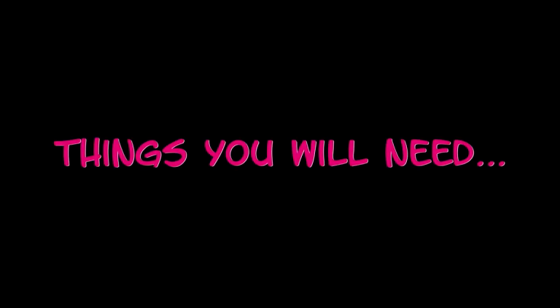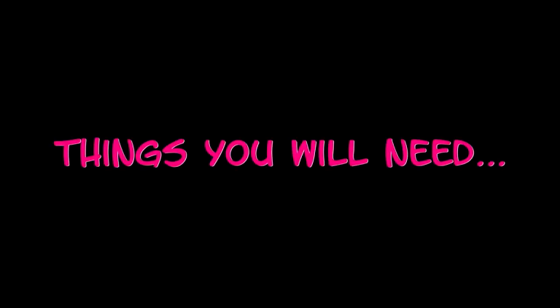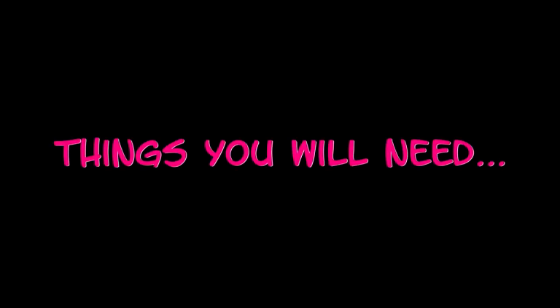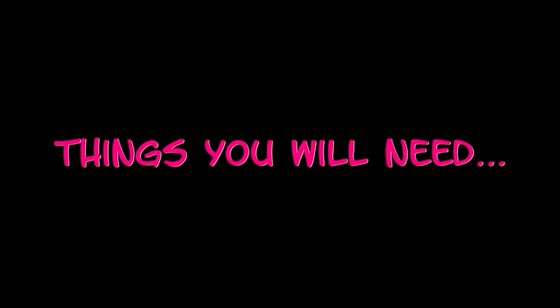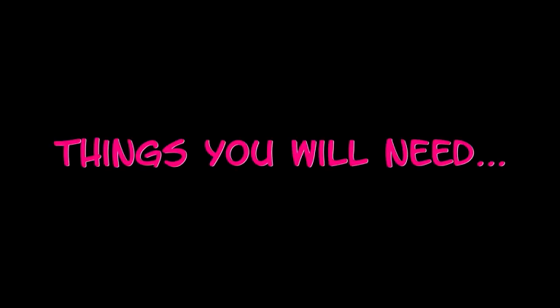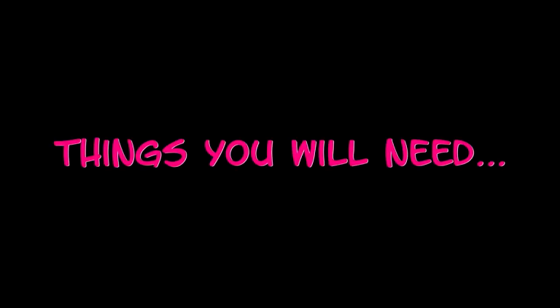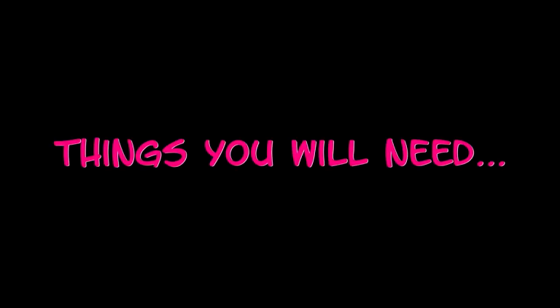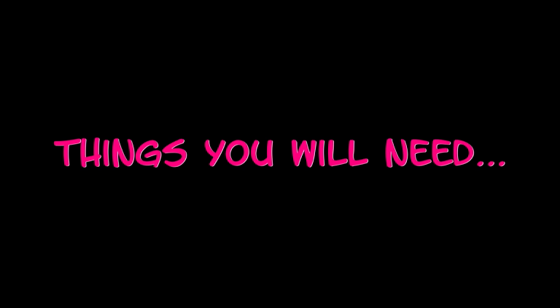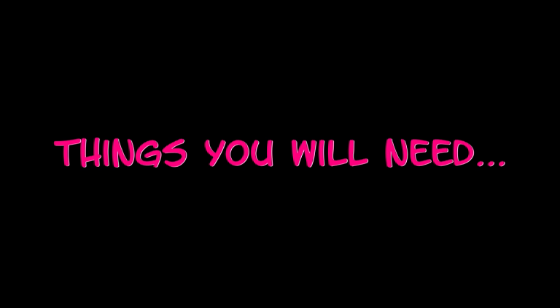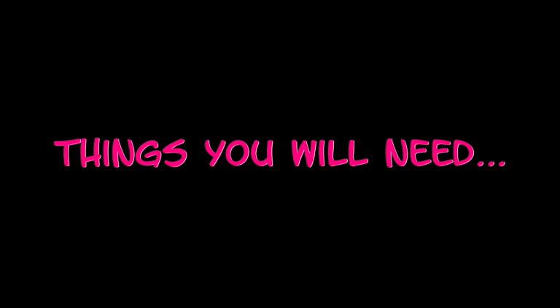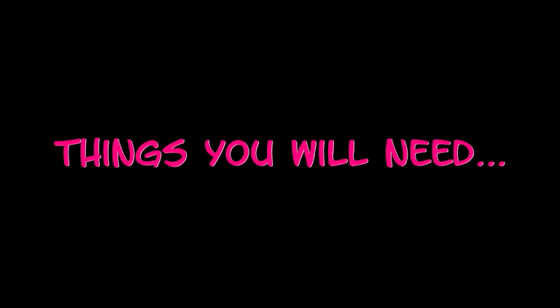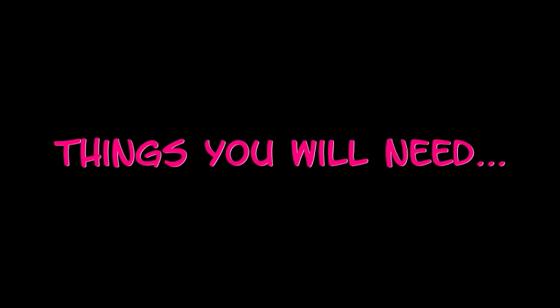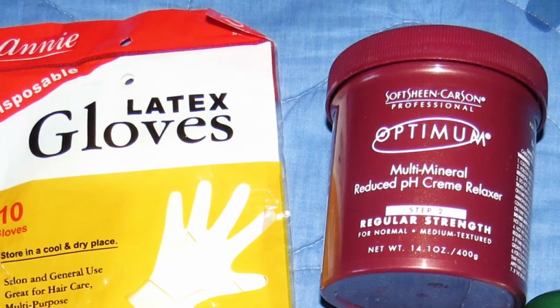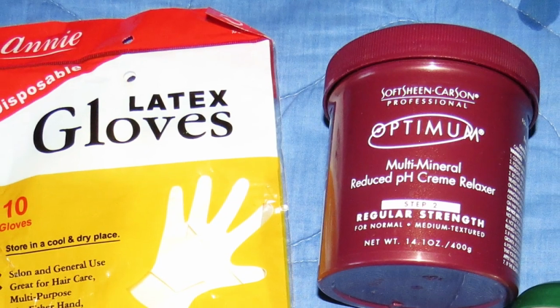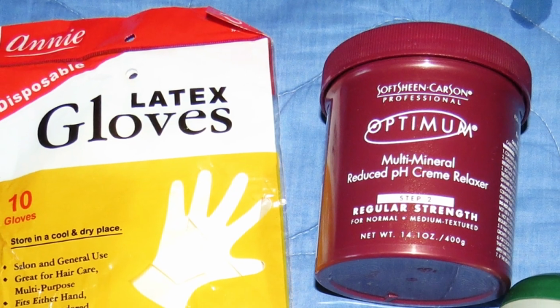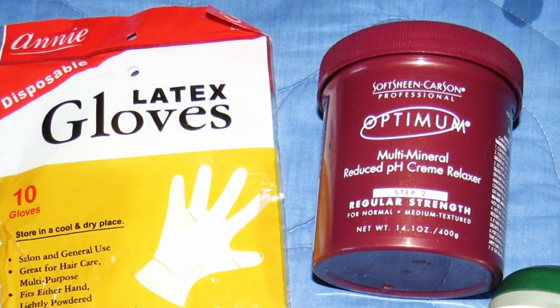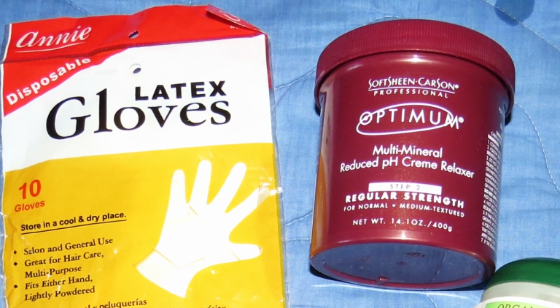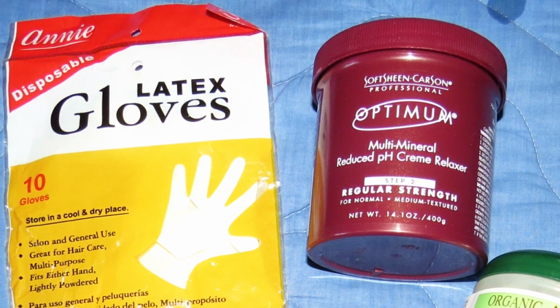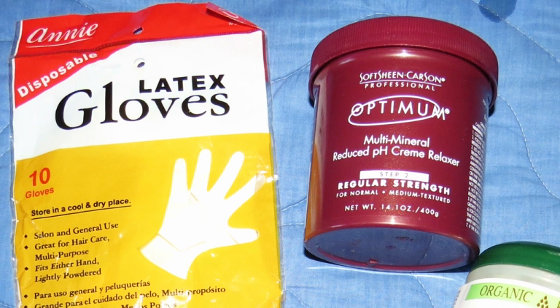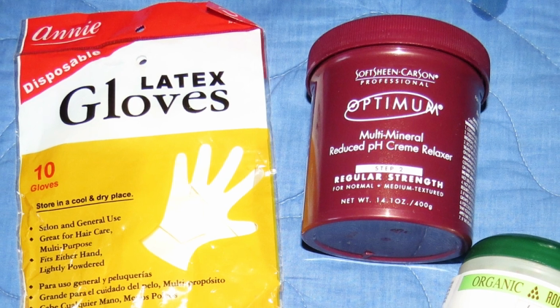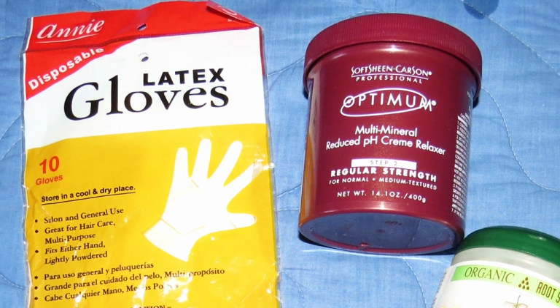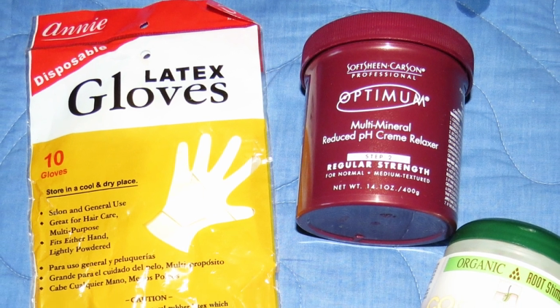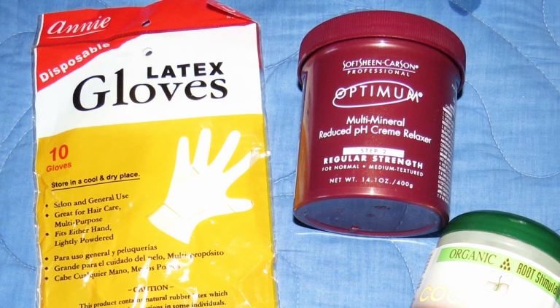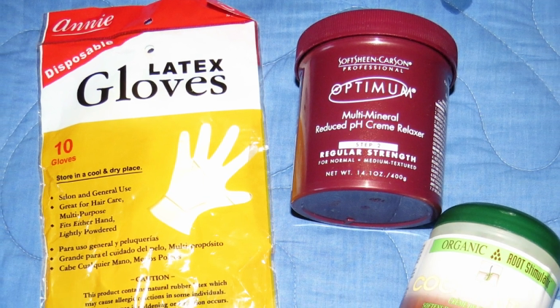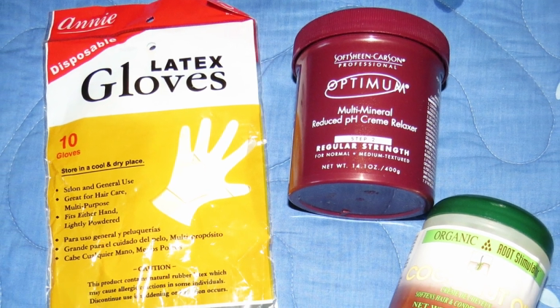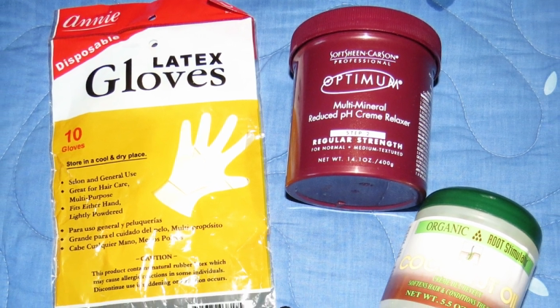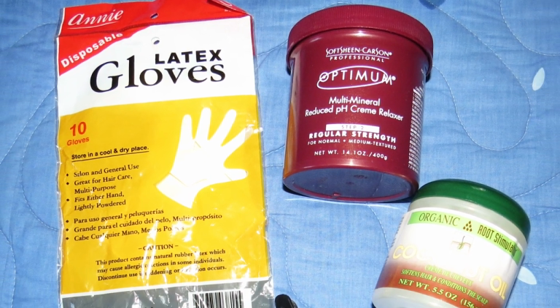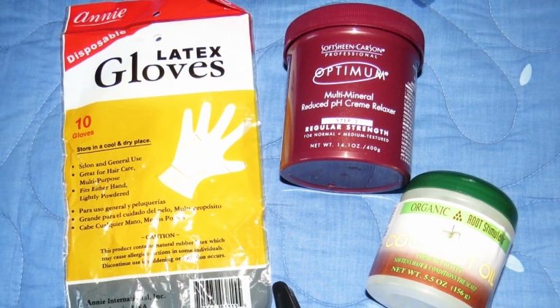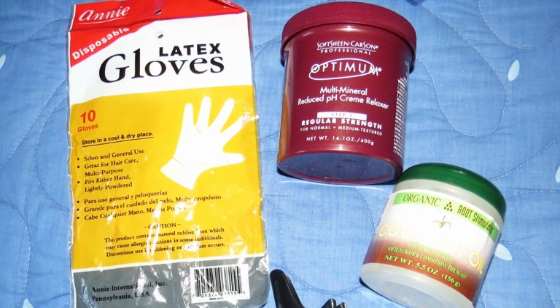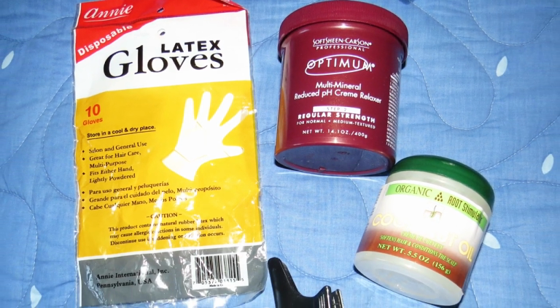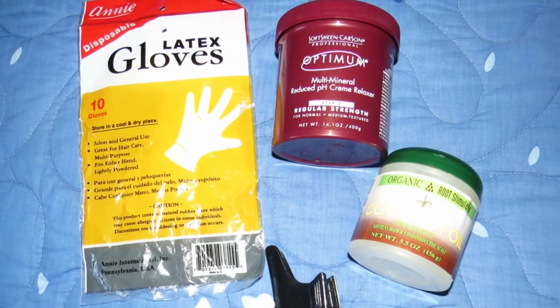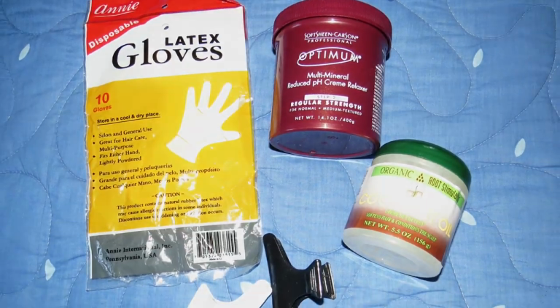On the relaxer day, it is very important to be very organized and to have everything on hand. I'll have a list of all the products I use on my relaxer day down in the description box, and you'll also see a couple of other minor products throughout the video.